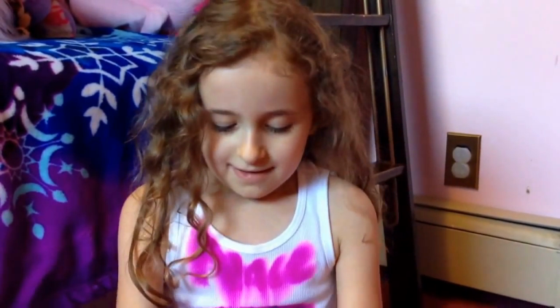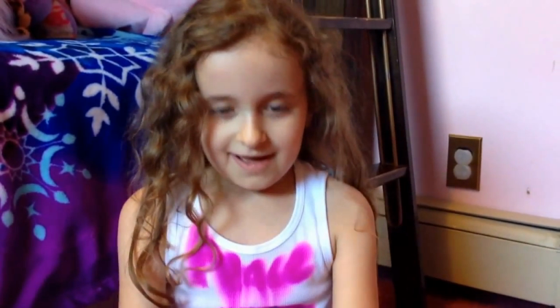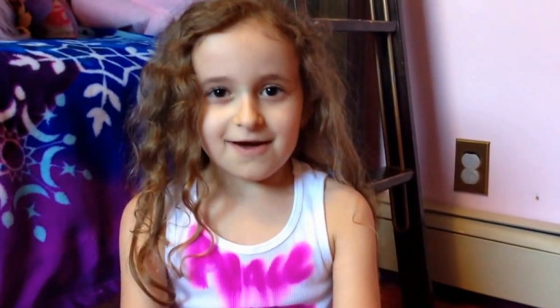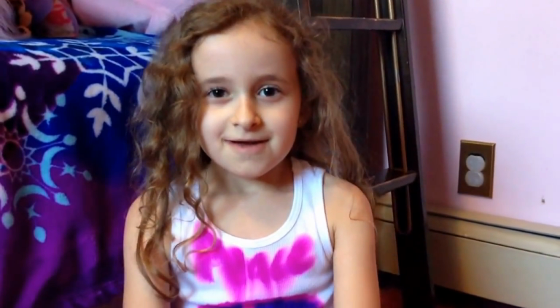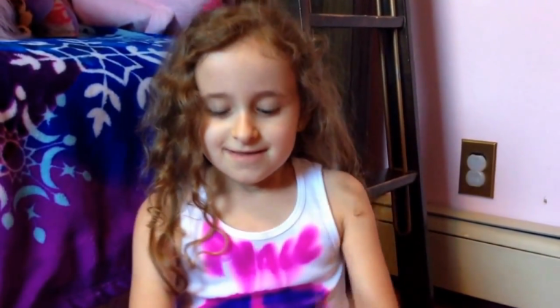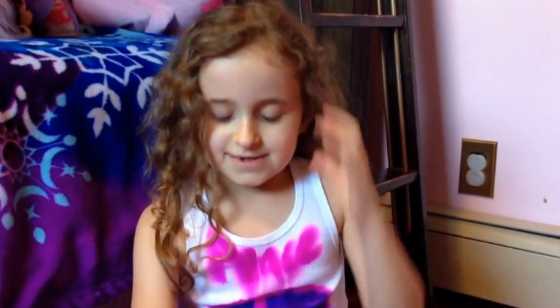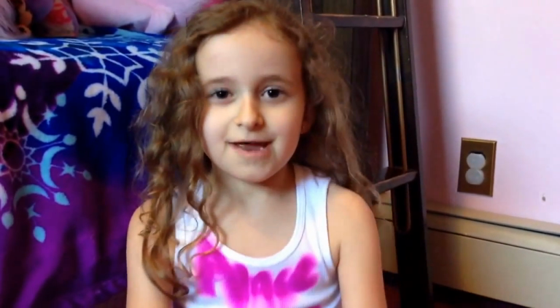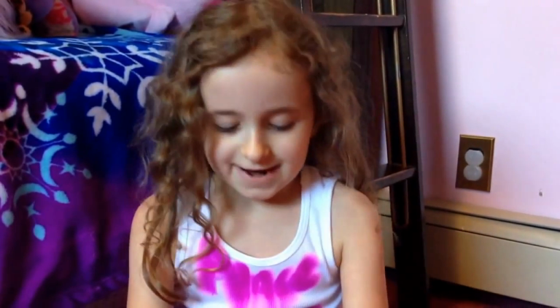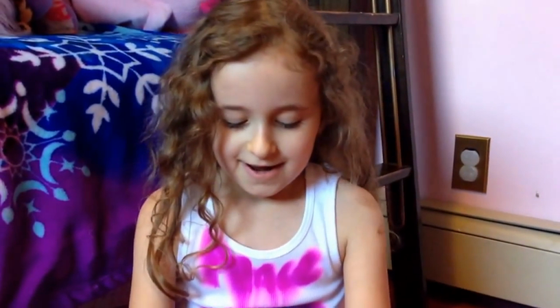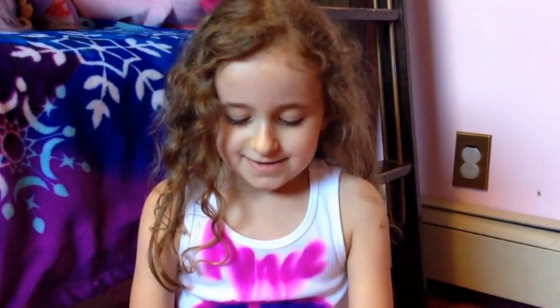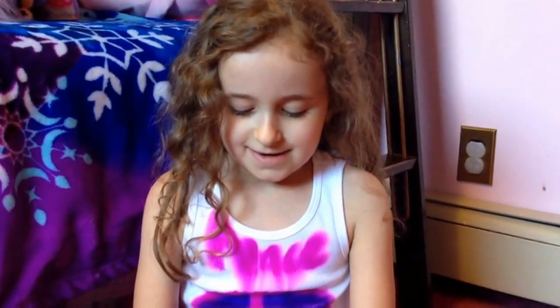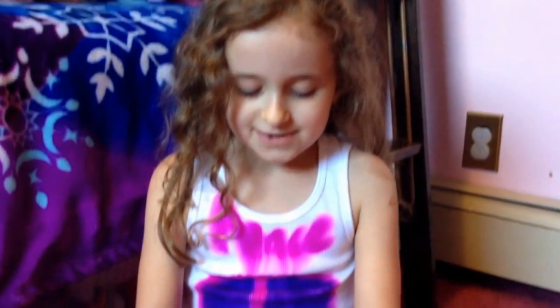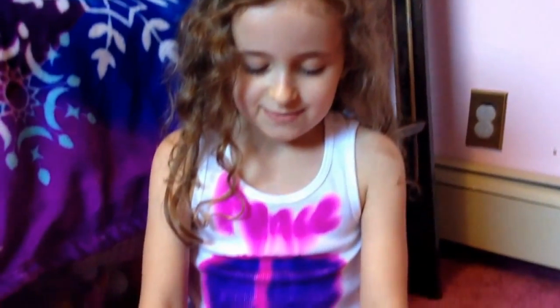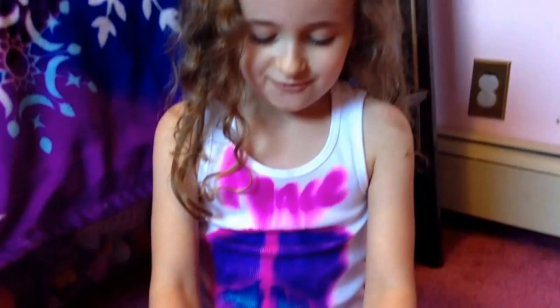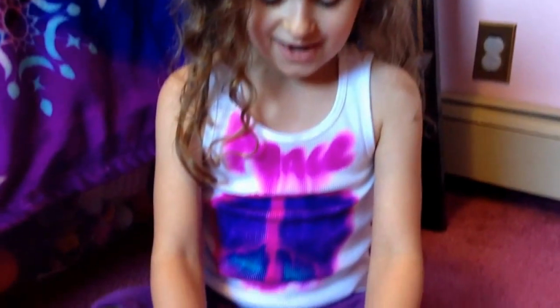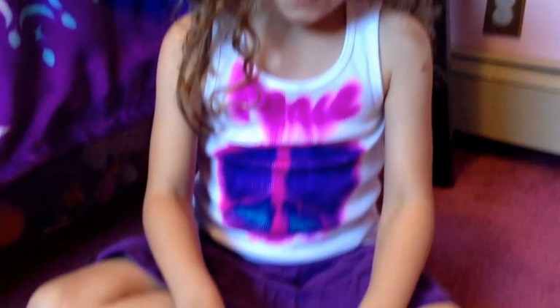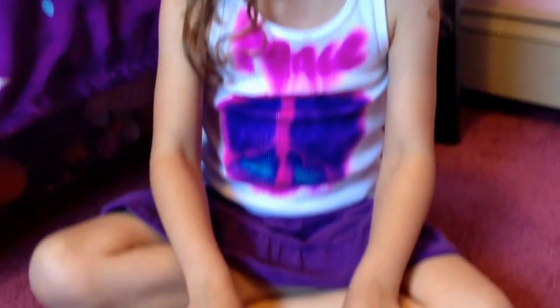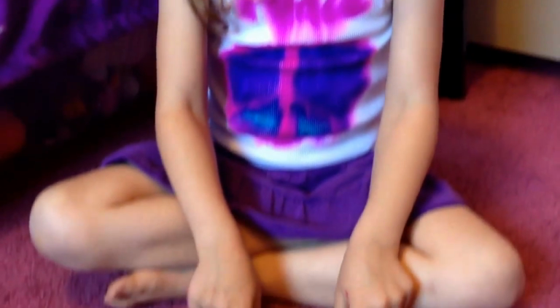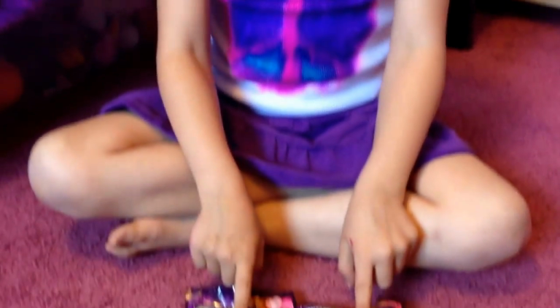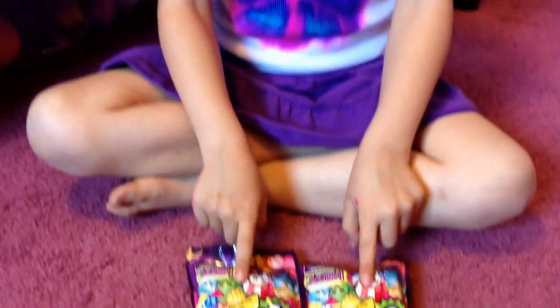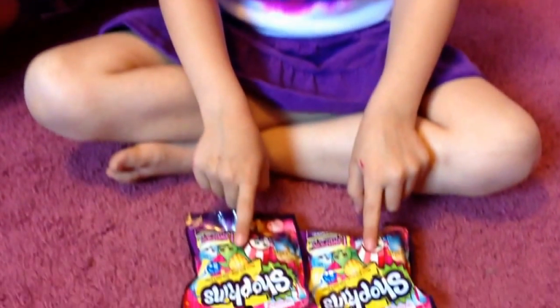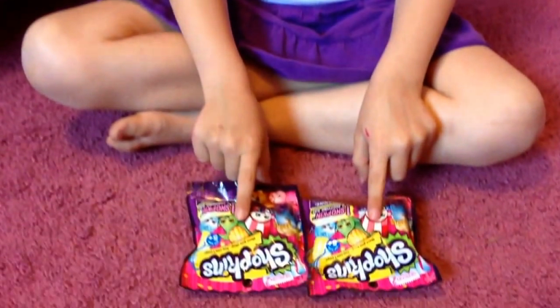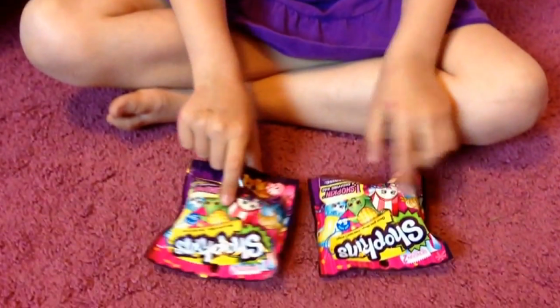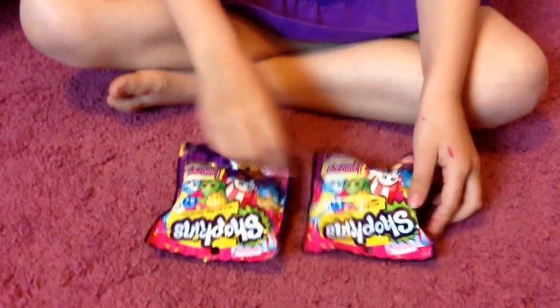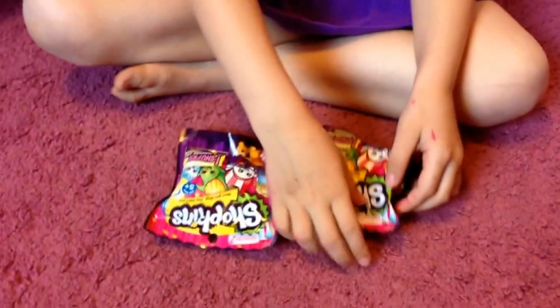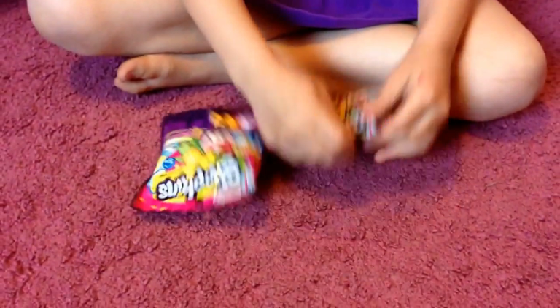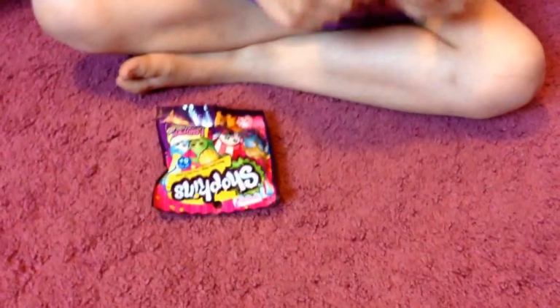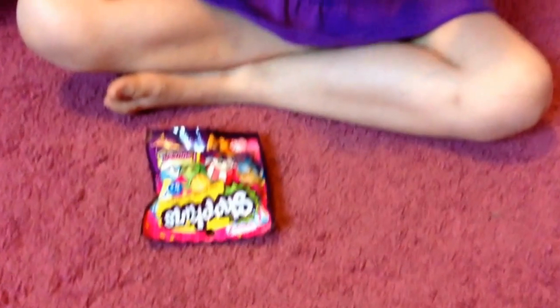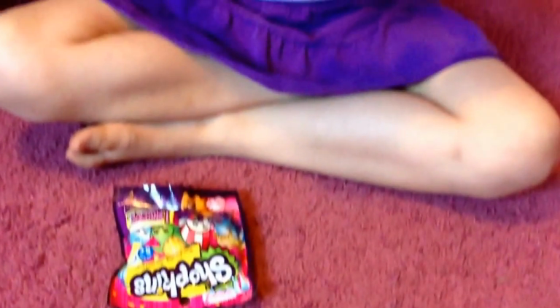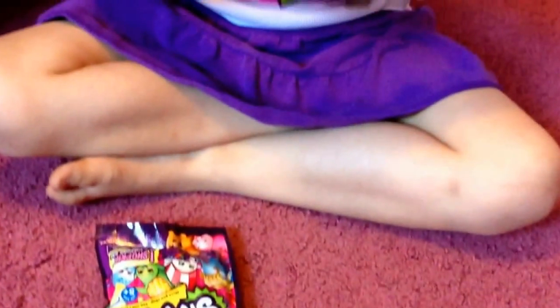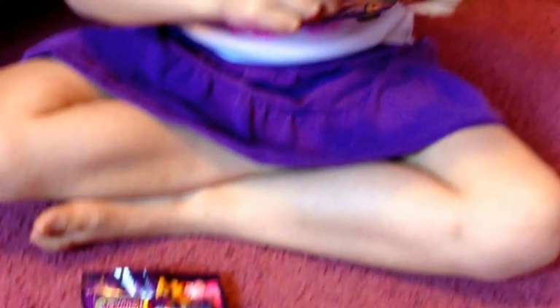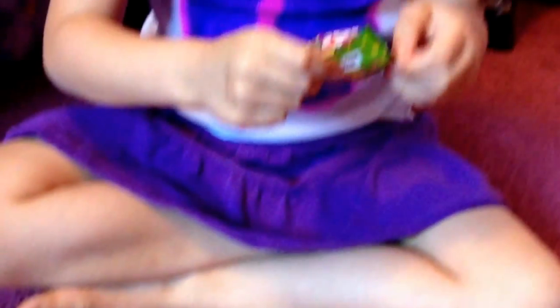Hello, this is Orly here, and today's room with surprise will be Shopkins. Okay, let's see what we've got.